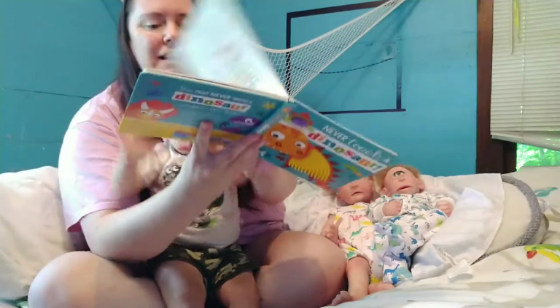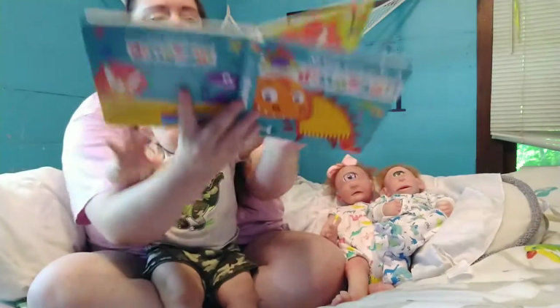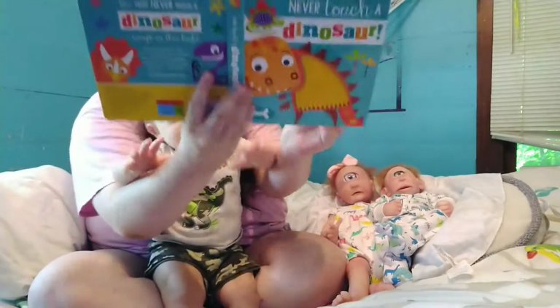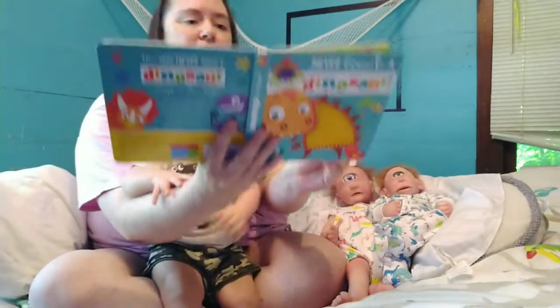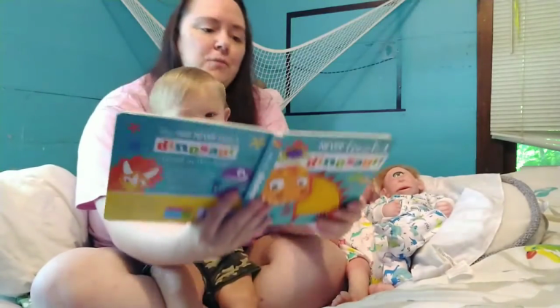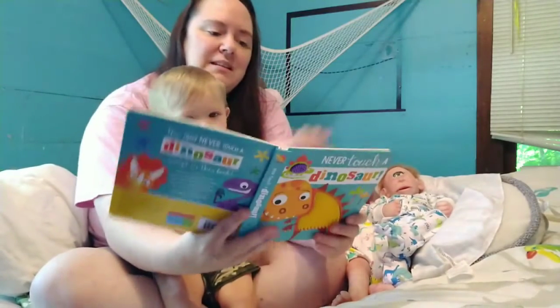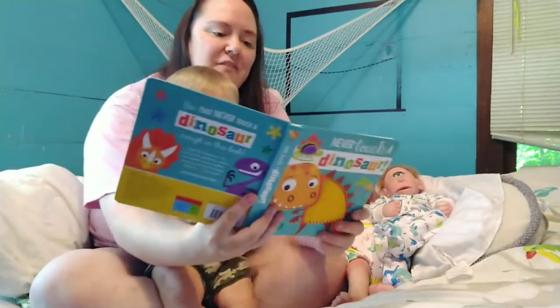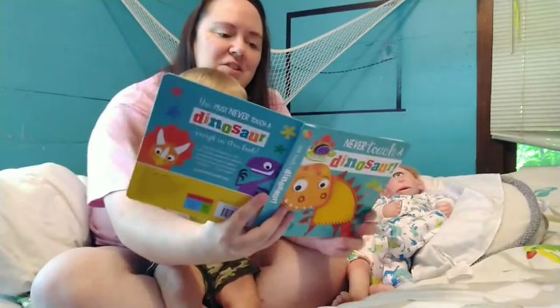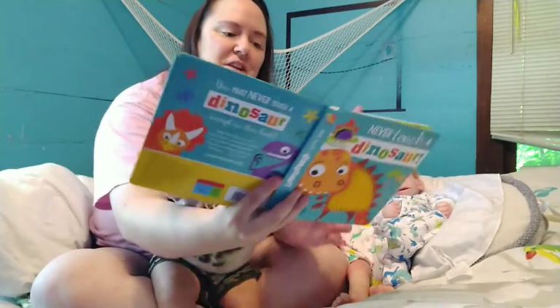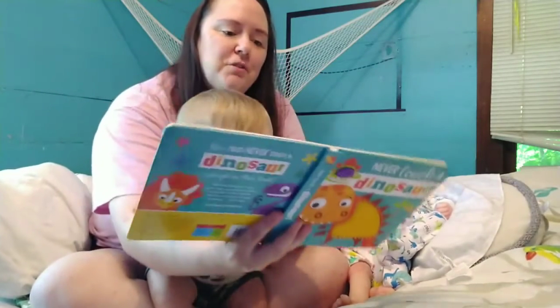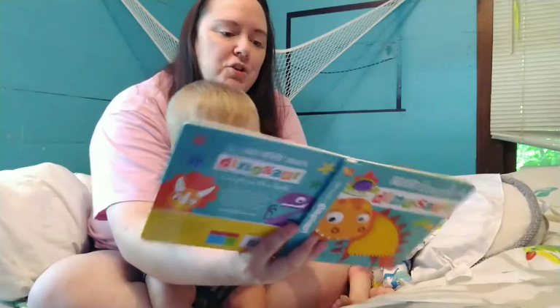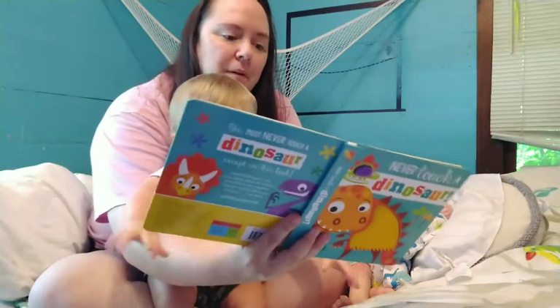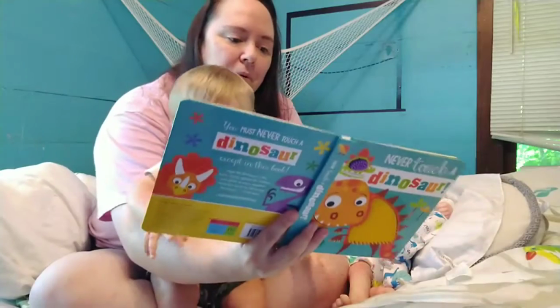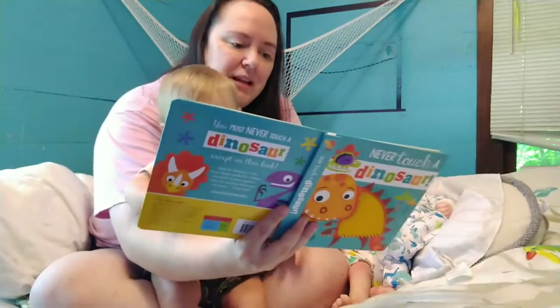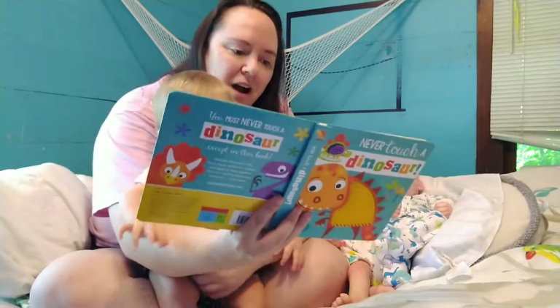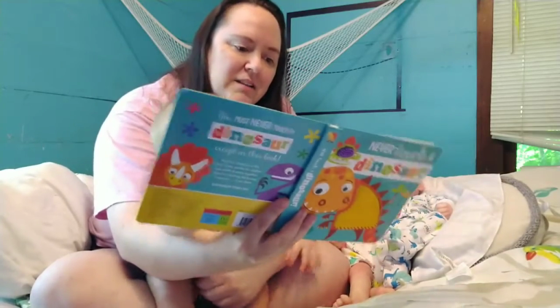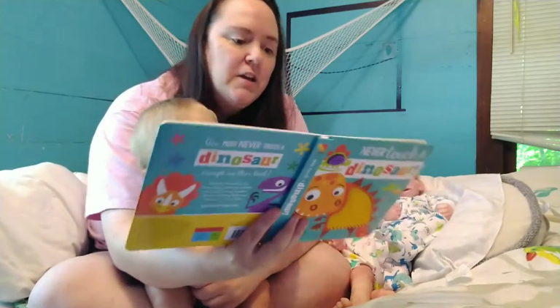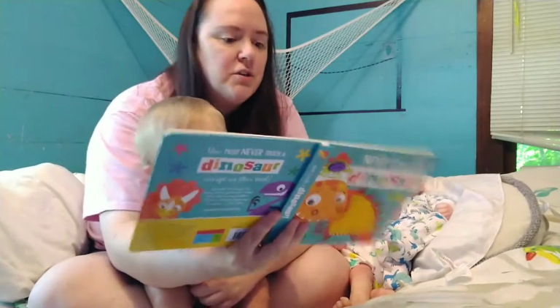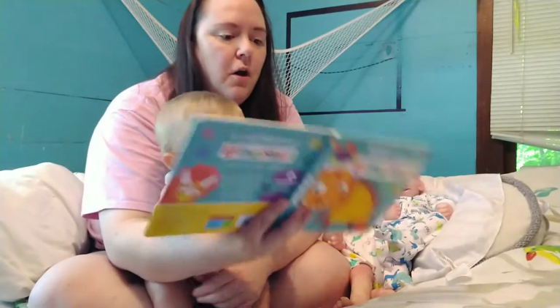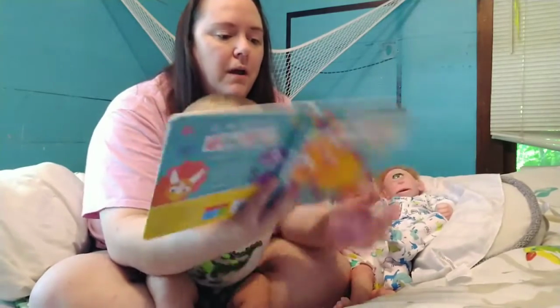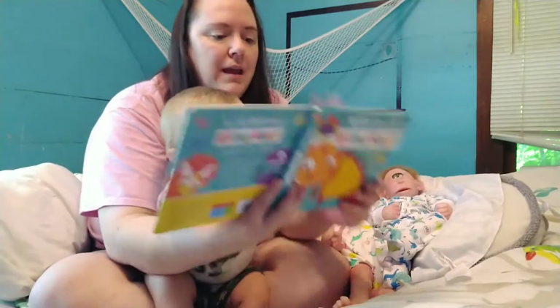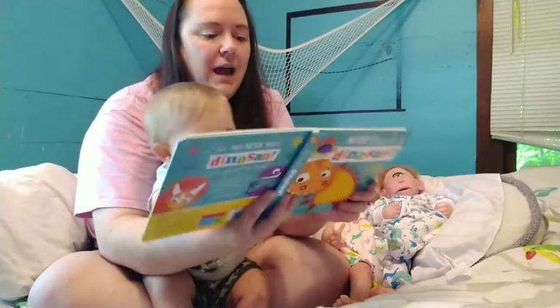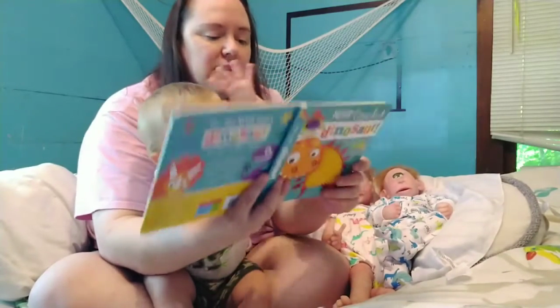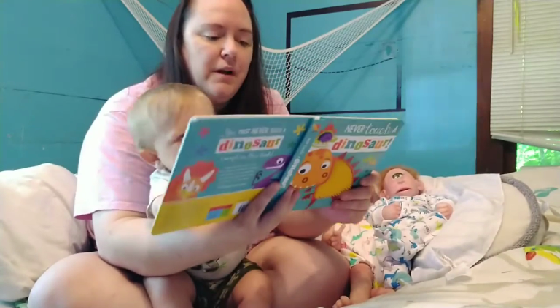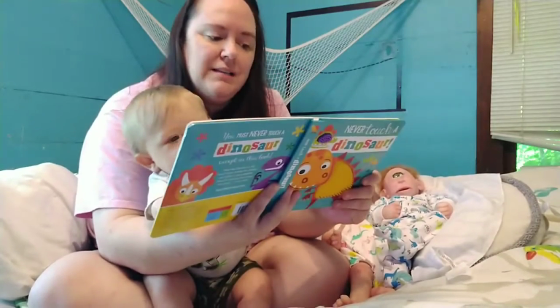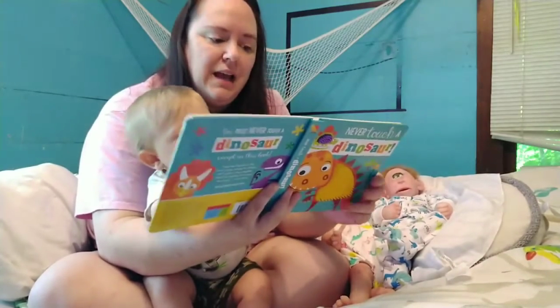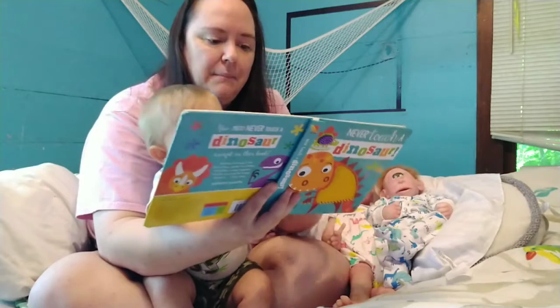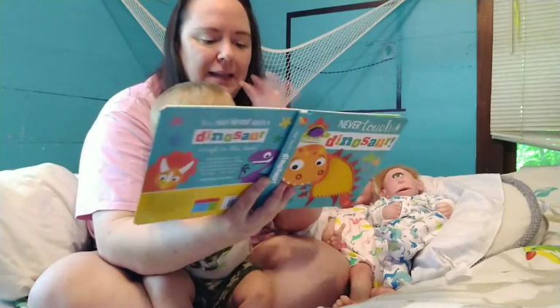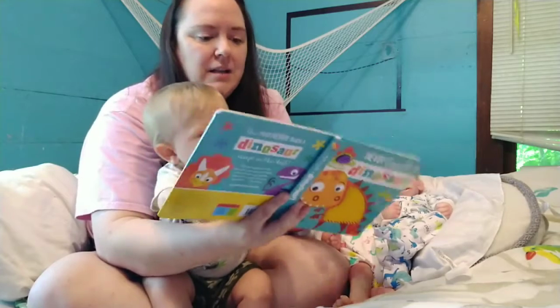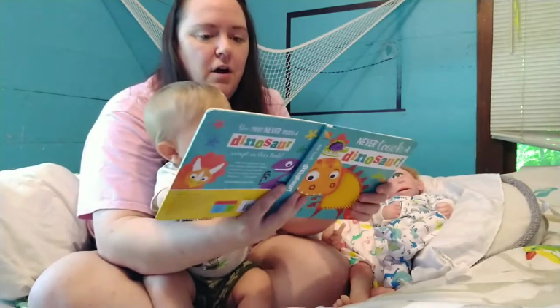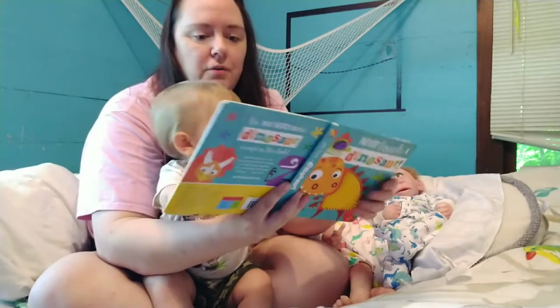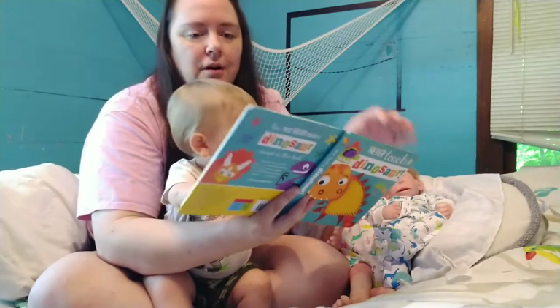Ready? 'You must never touch a dinosaur with sharp and pointy claws. Just go and hide somewhere inside and please lock all the doors.'